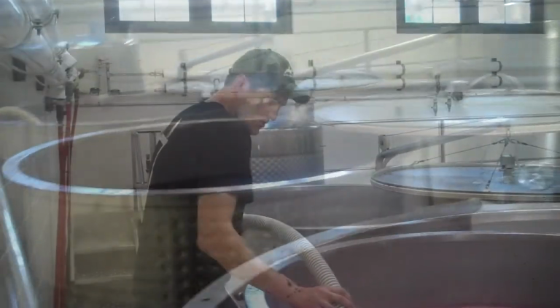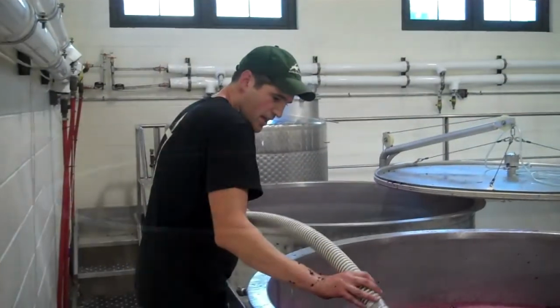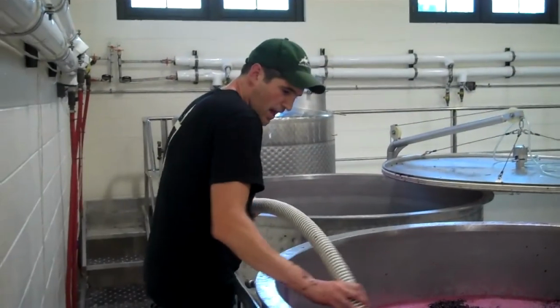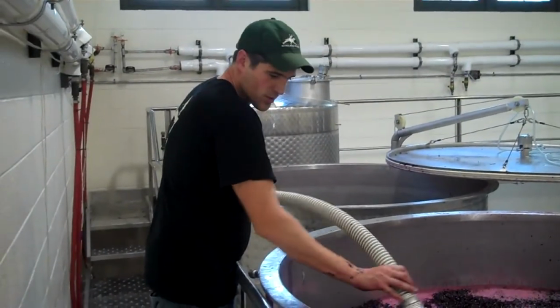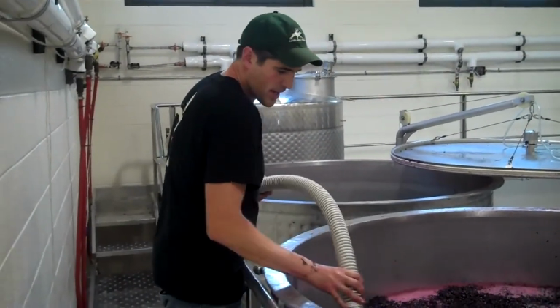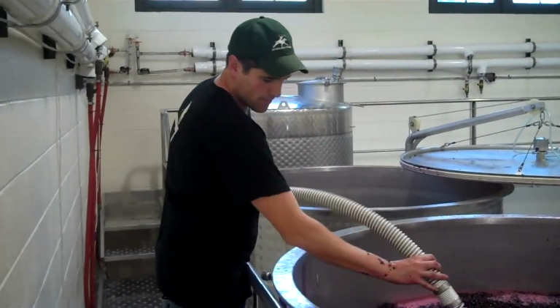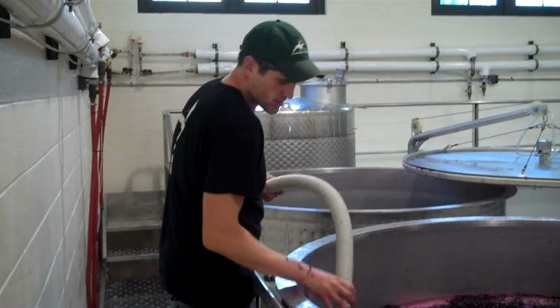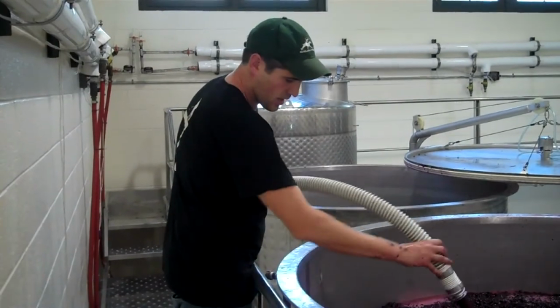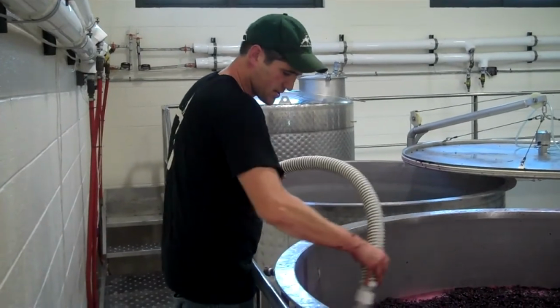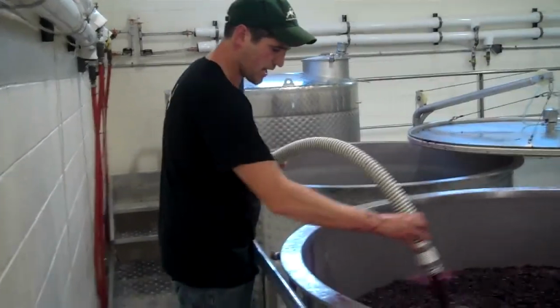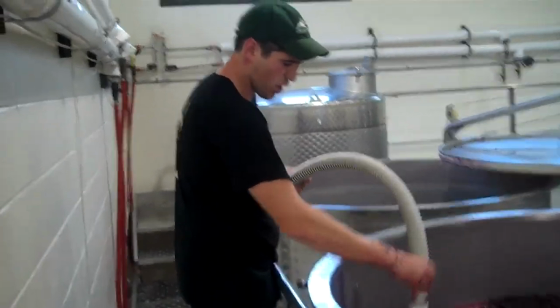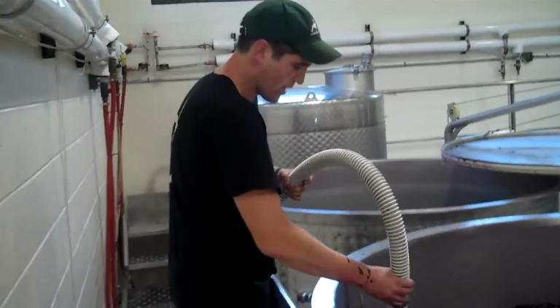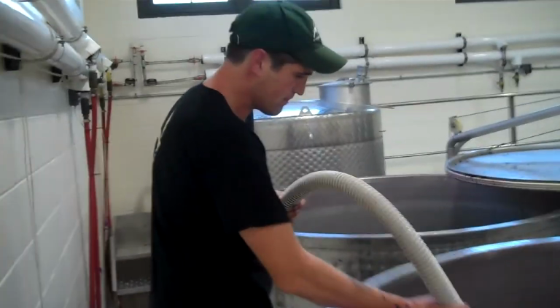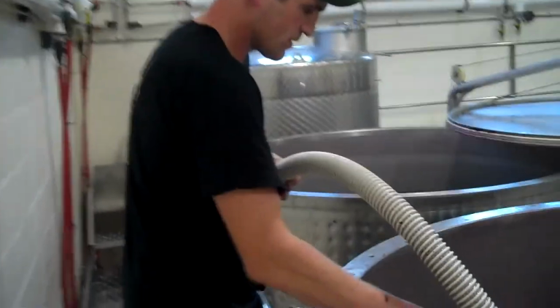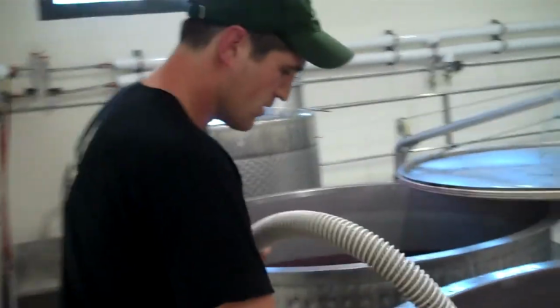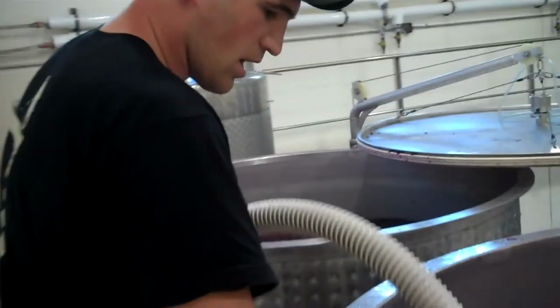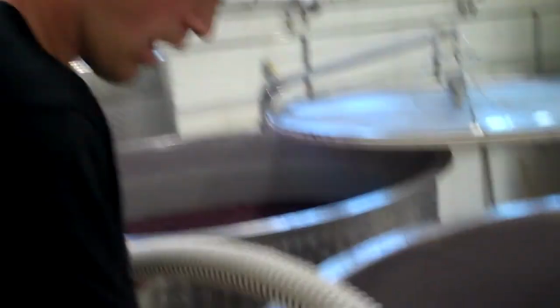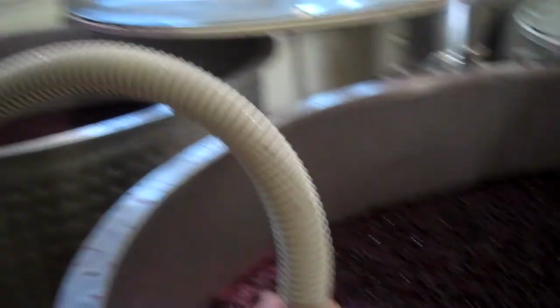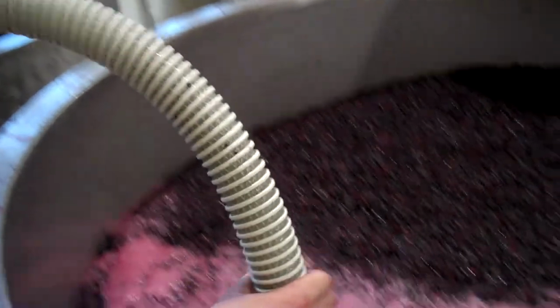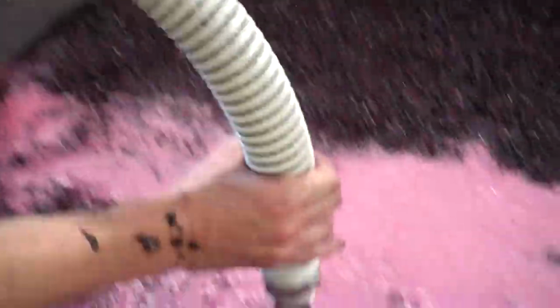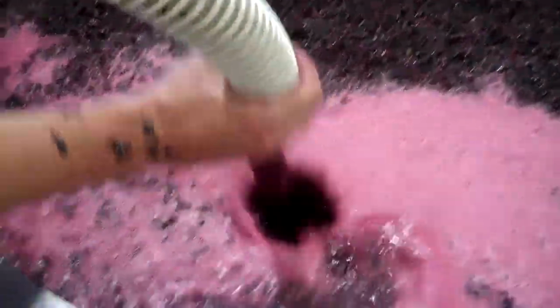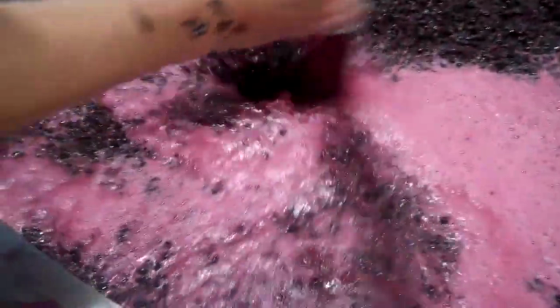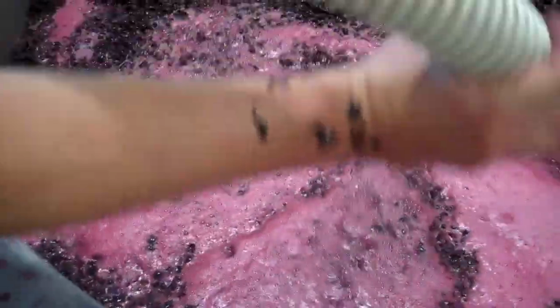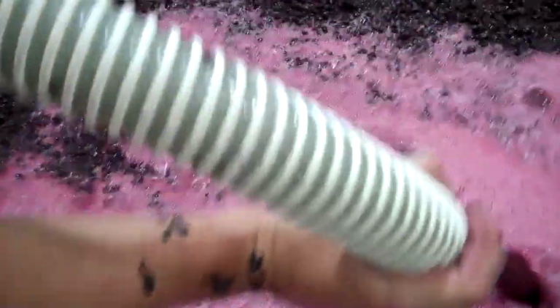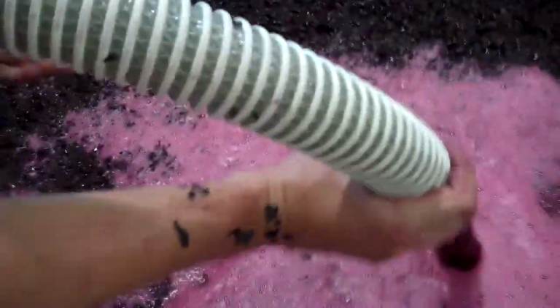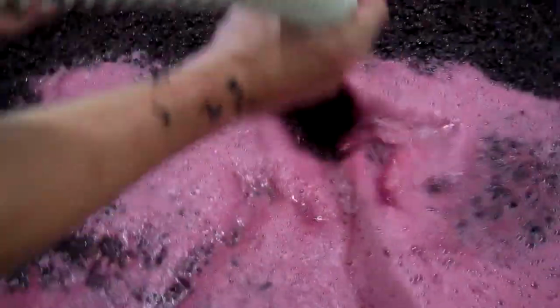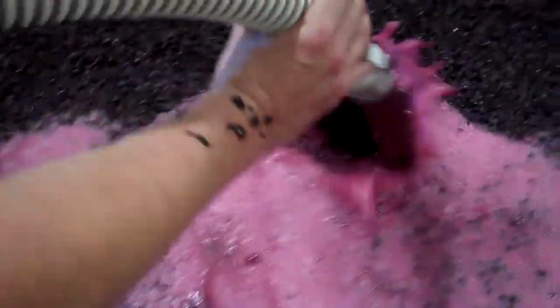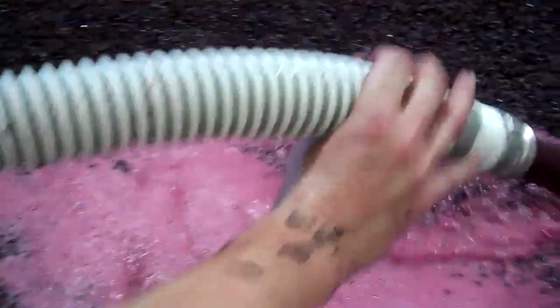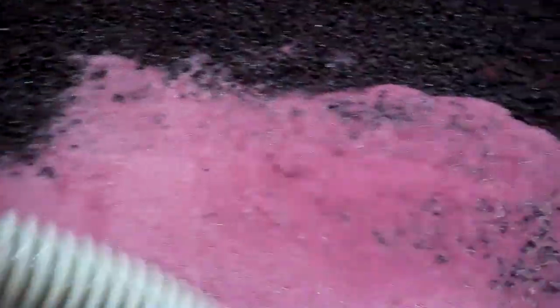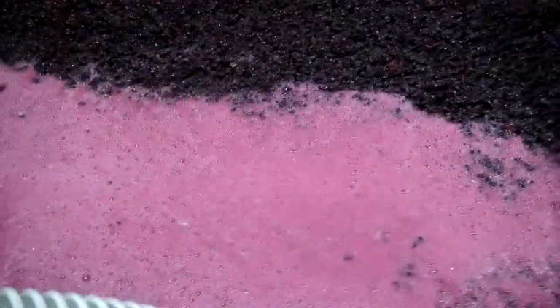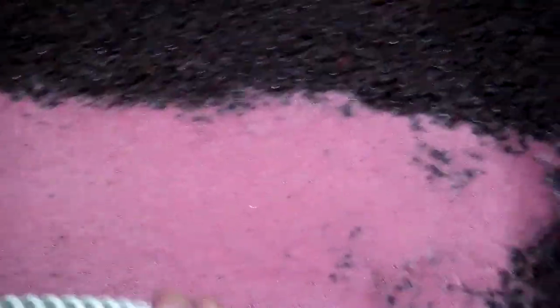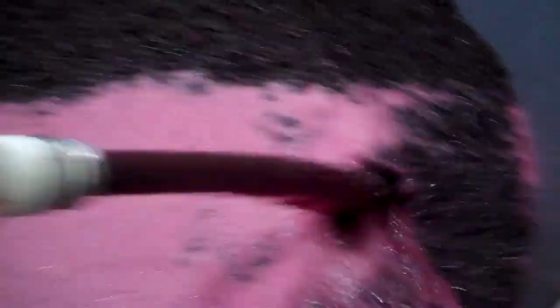It's the end of the day and we are going to do our PM pump overs. This is technically low right here. As the wine is fermenting, it's creating pressure that's pushing all the caps up, and the liquid is settling to the bottom.